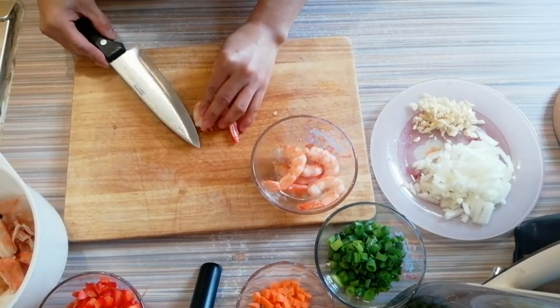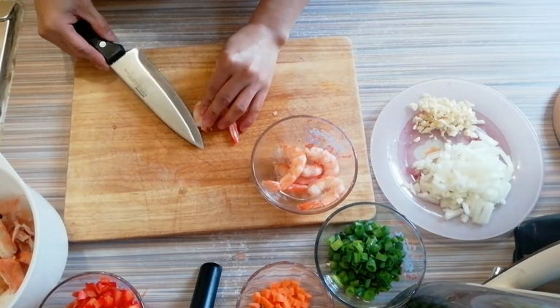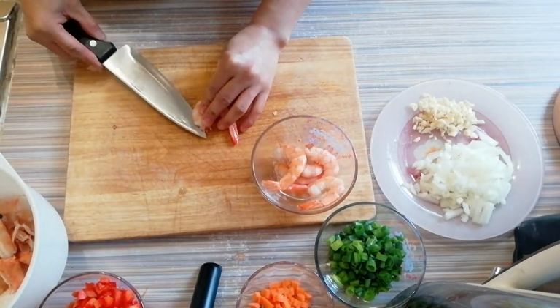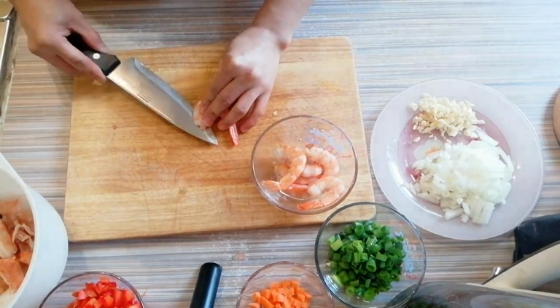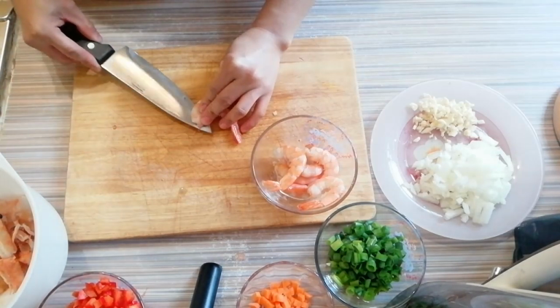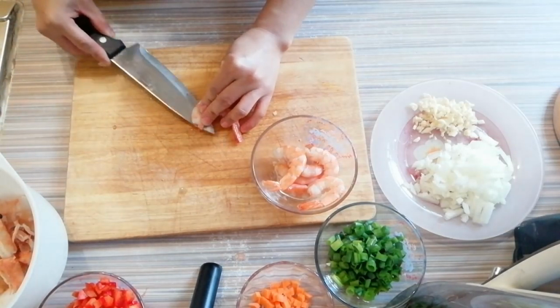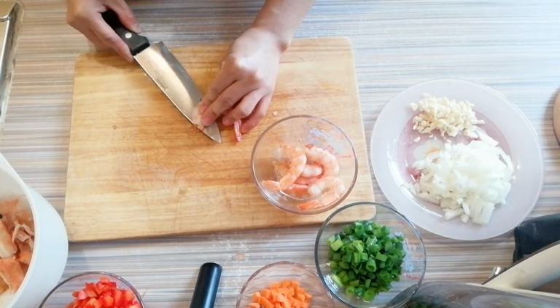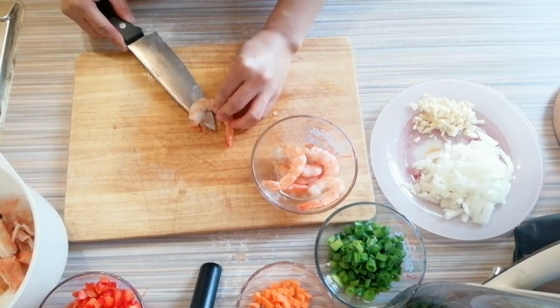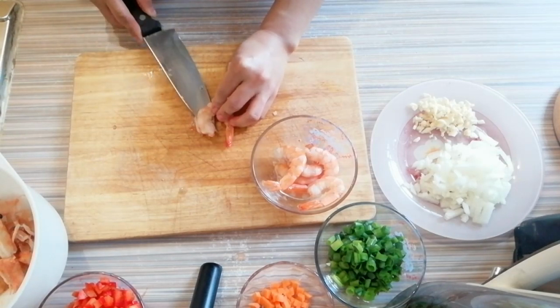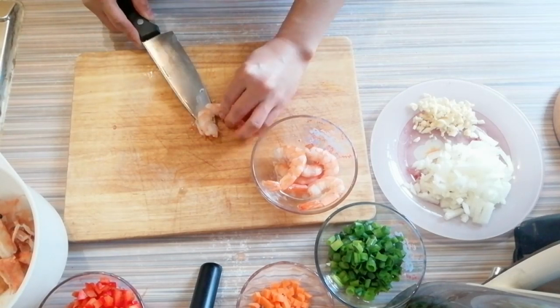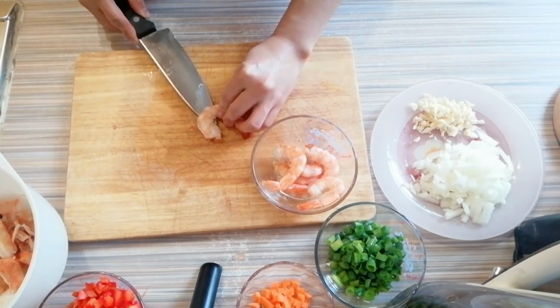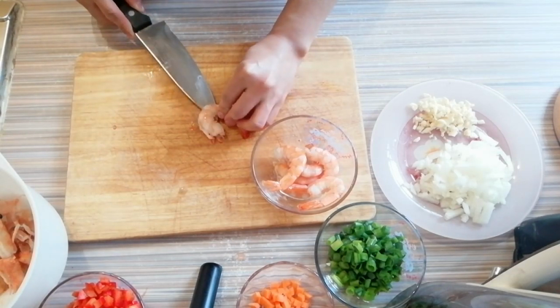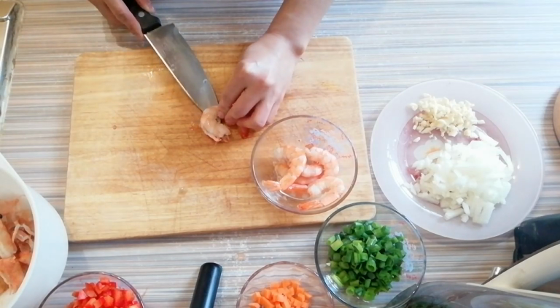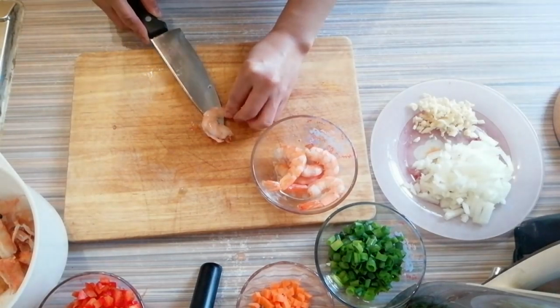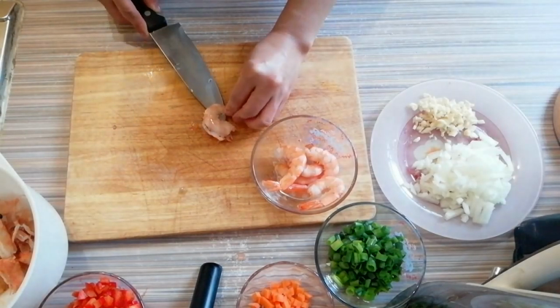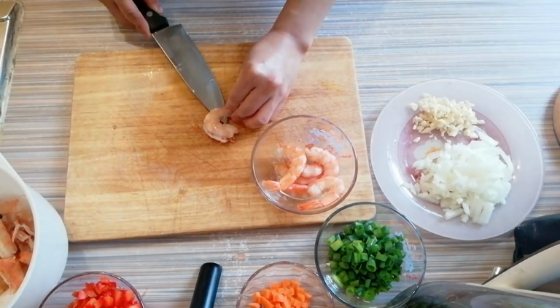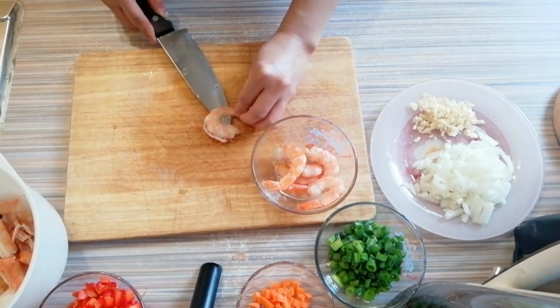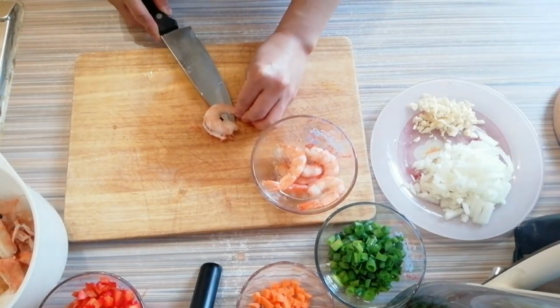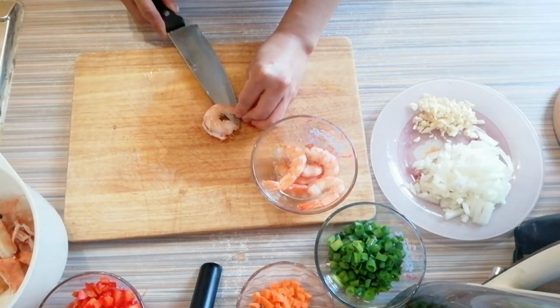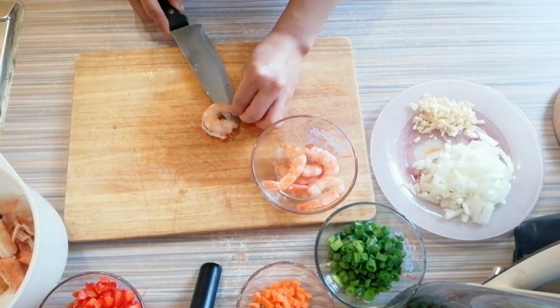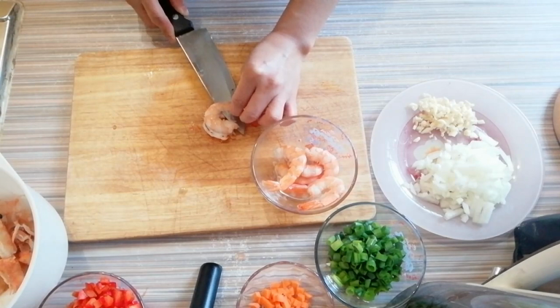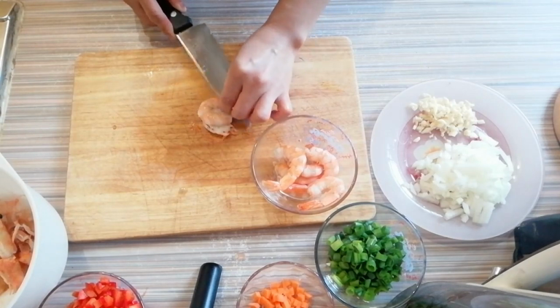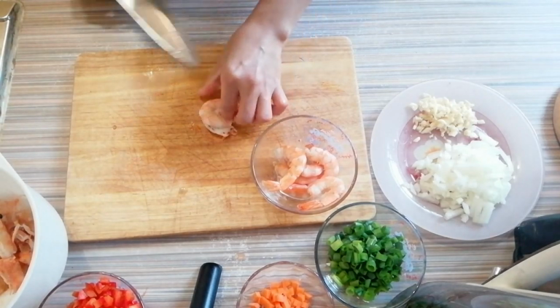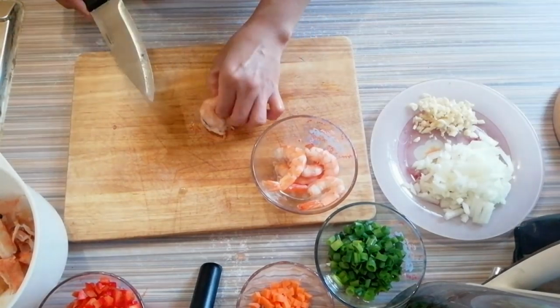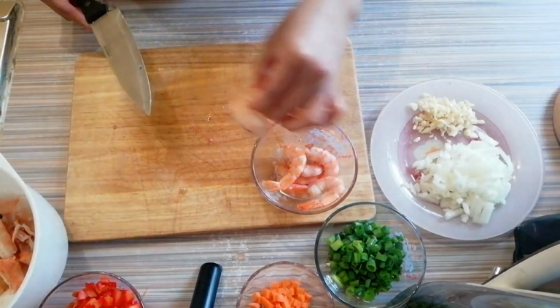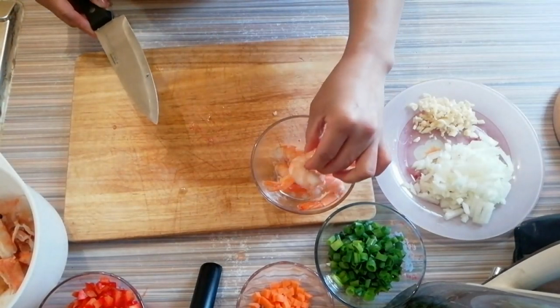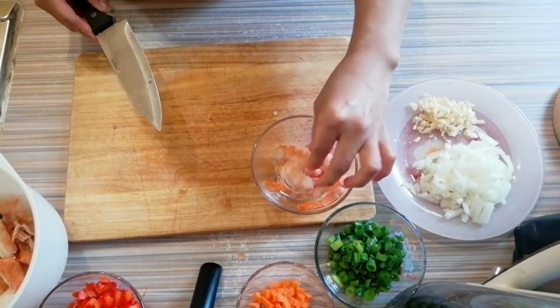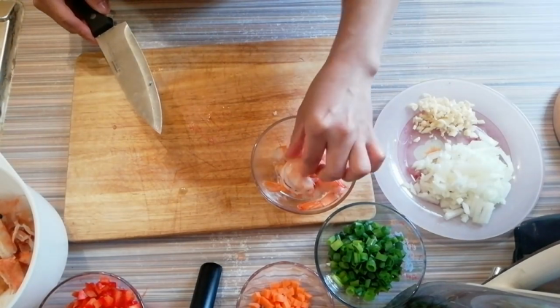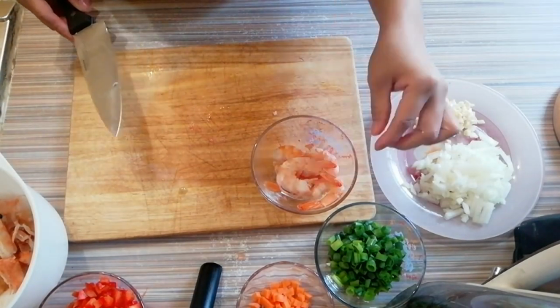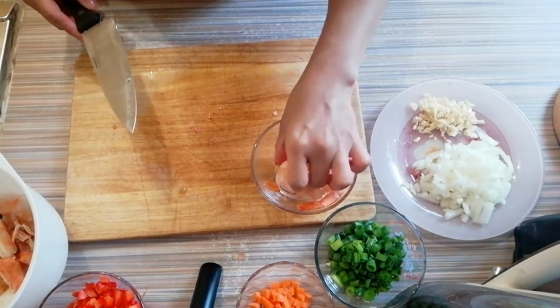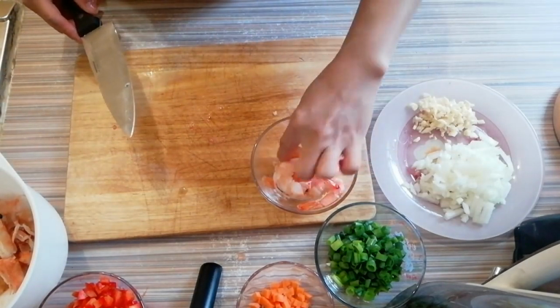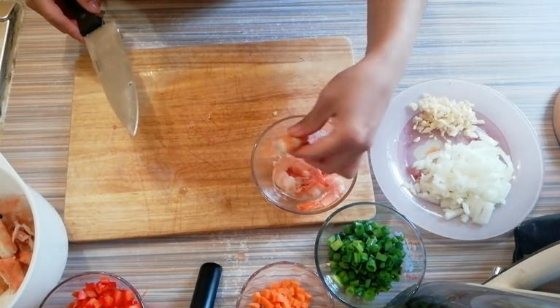After removing the shell, I'm going to cut it into half. Complete recipes for today's cooking will be posted down below, so please do check it out guys.